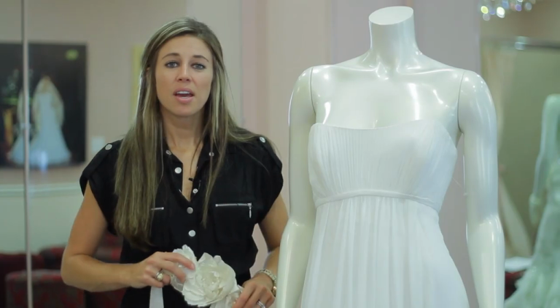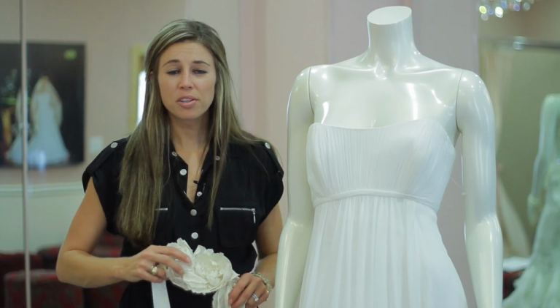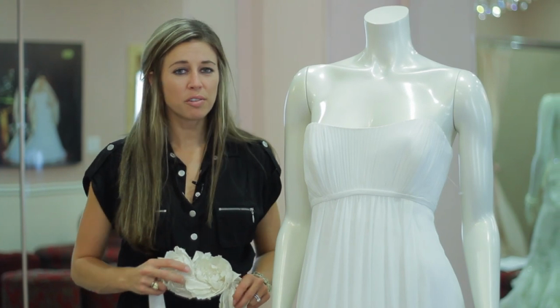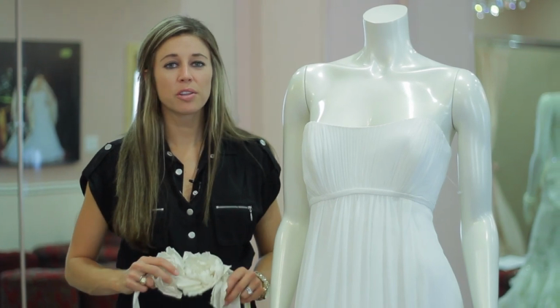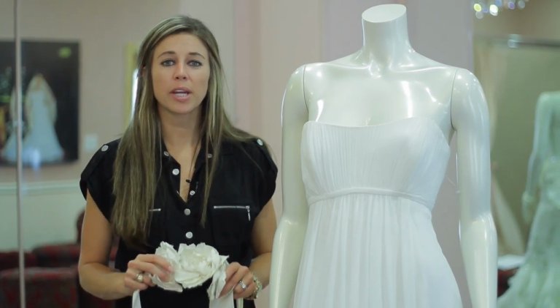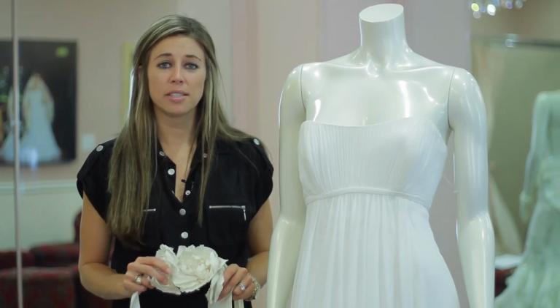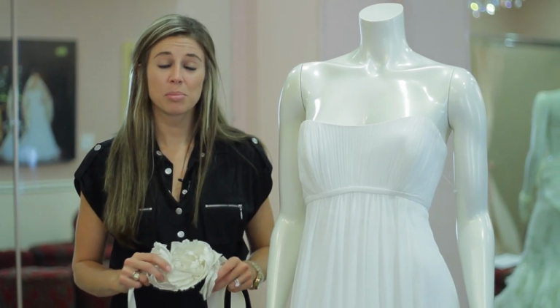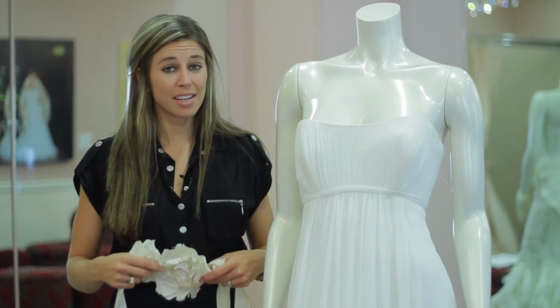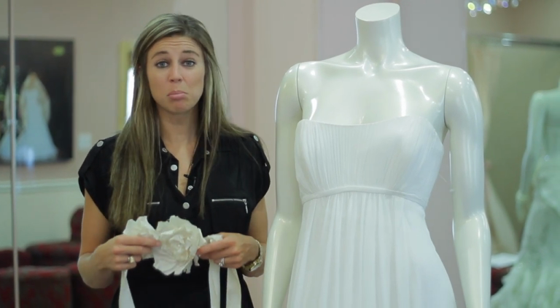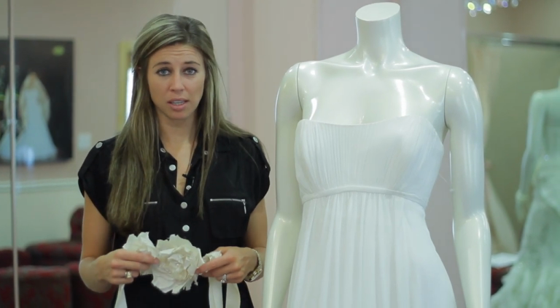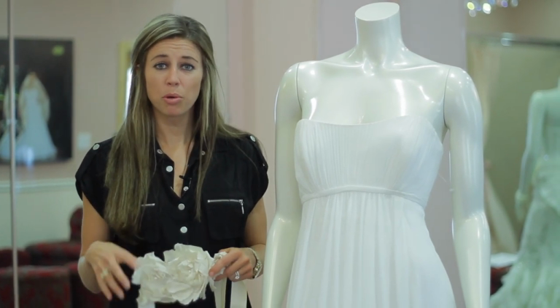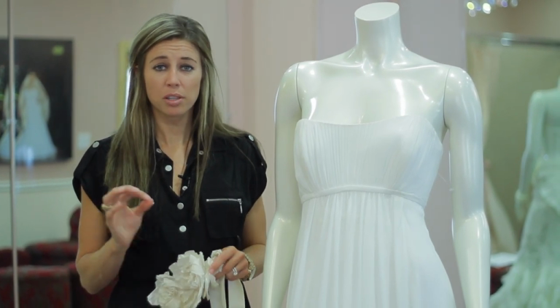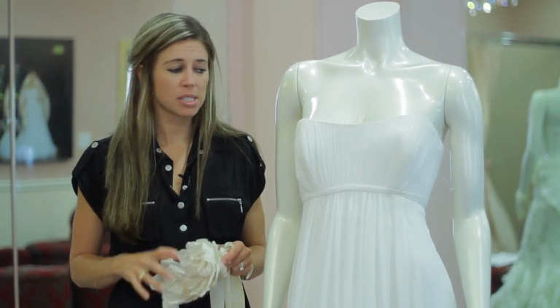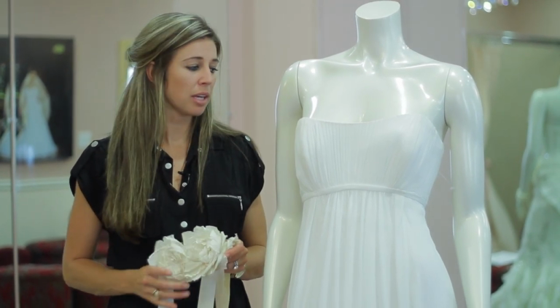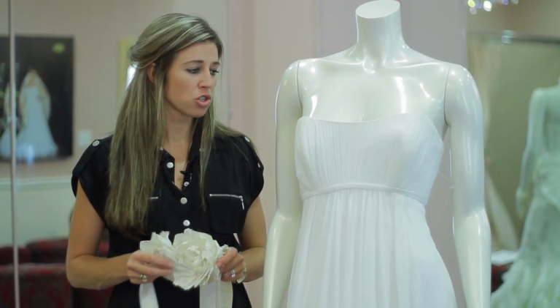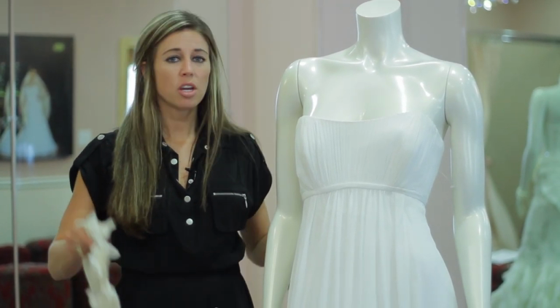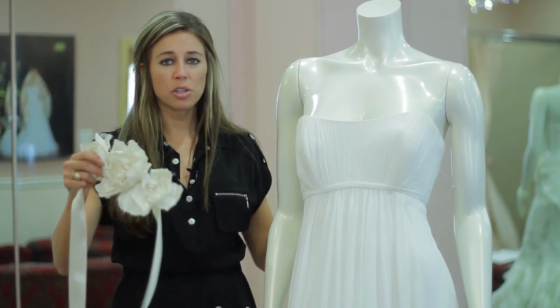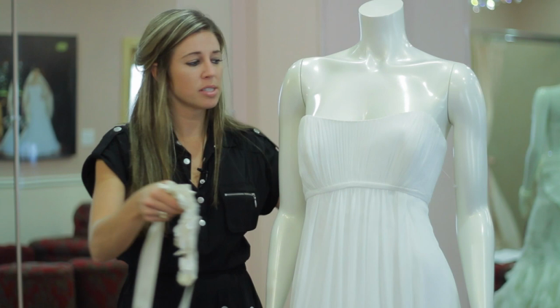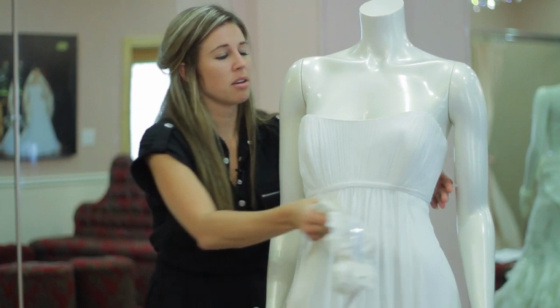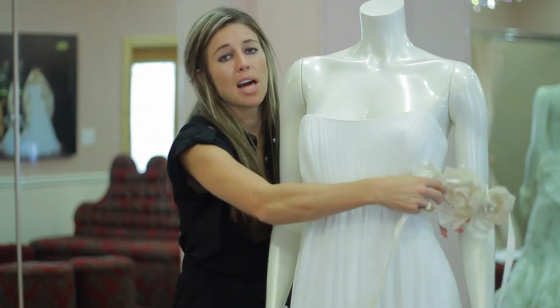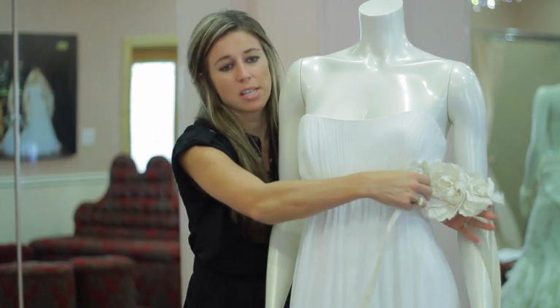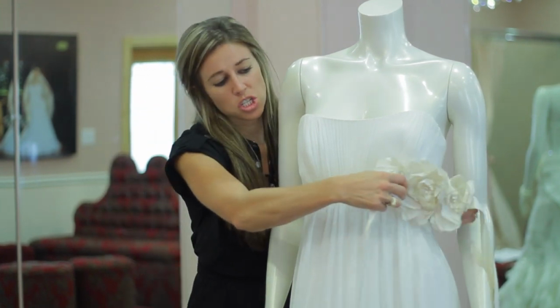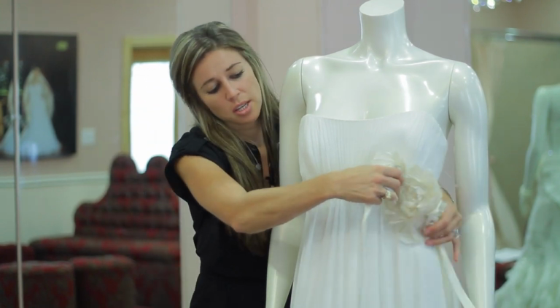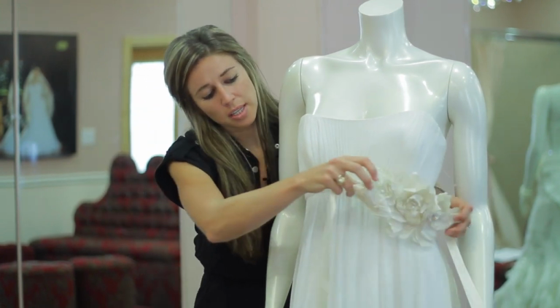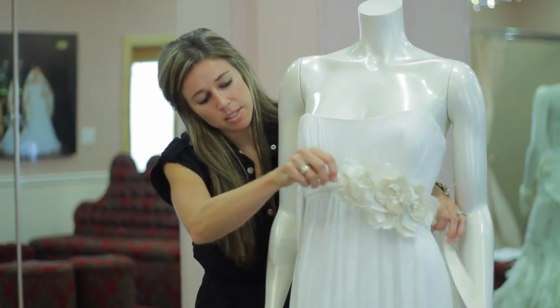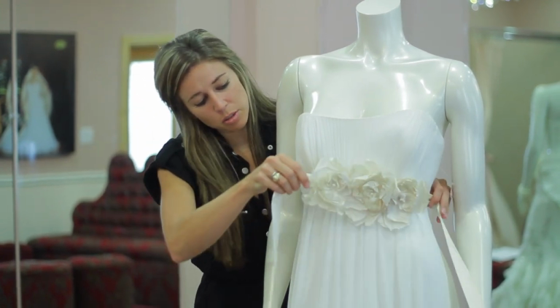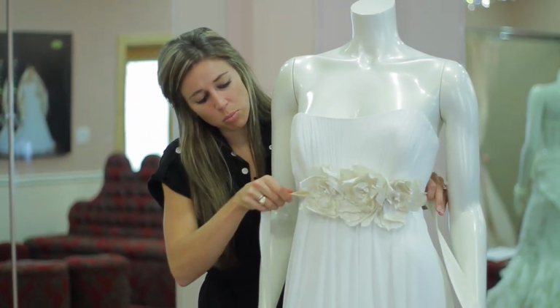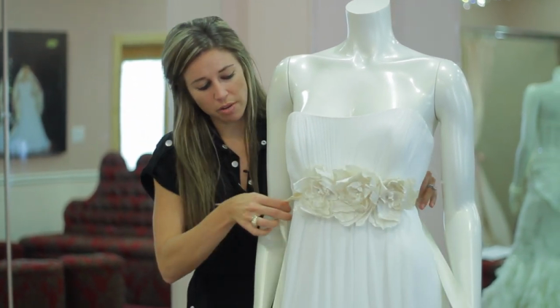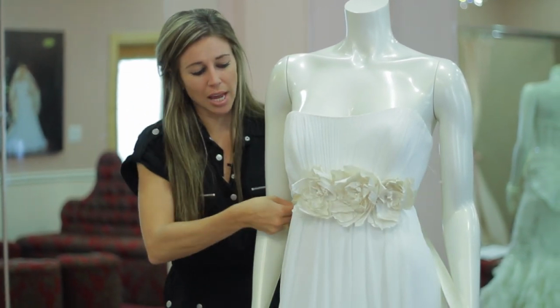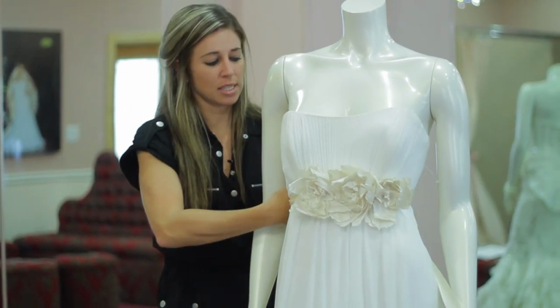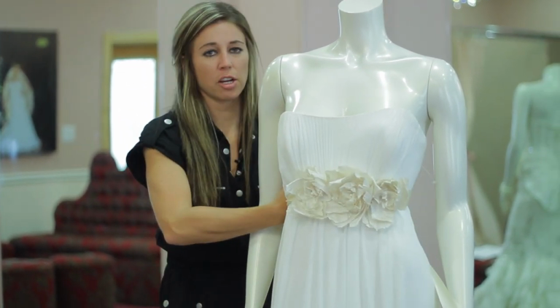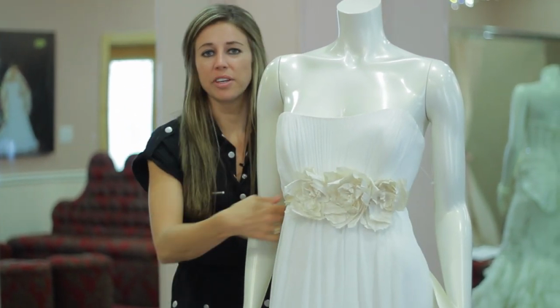If you're looking for another great idea besides bling, but with a little bit of something extra, you can always add a flower sash that gives it a little bit more of a light and airy feel.